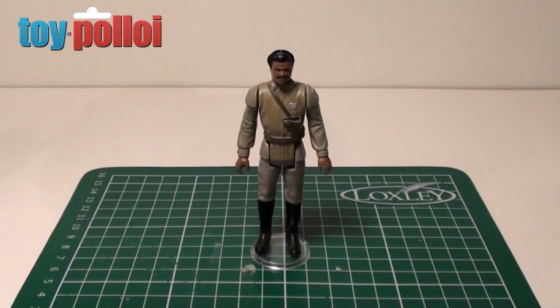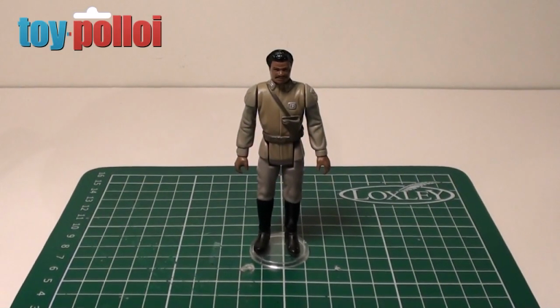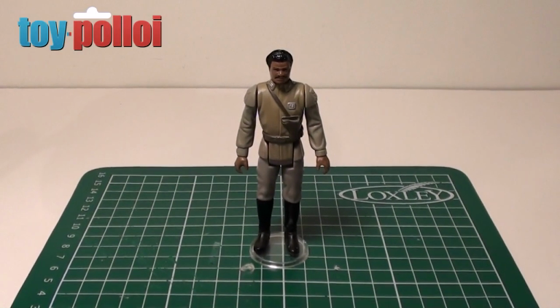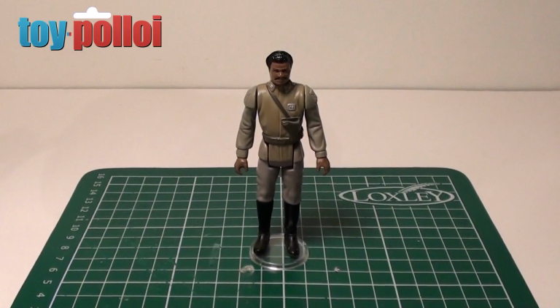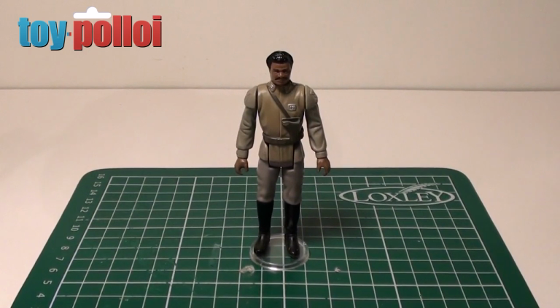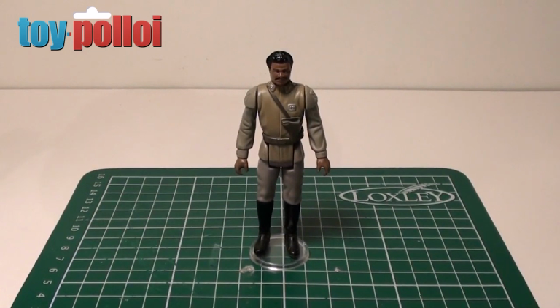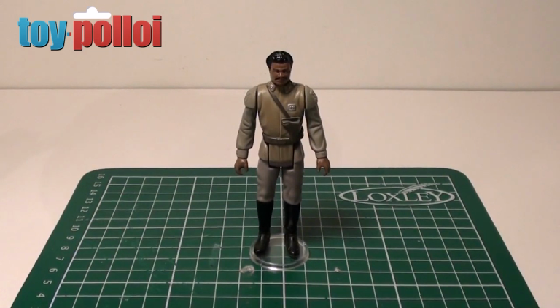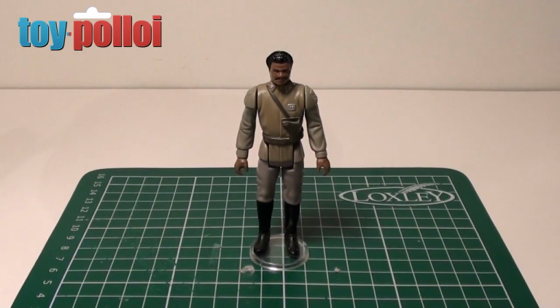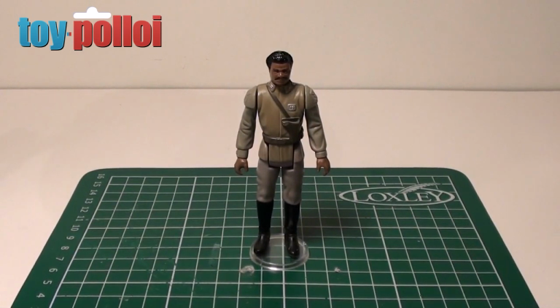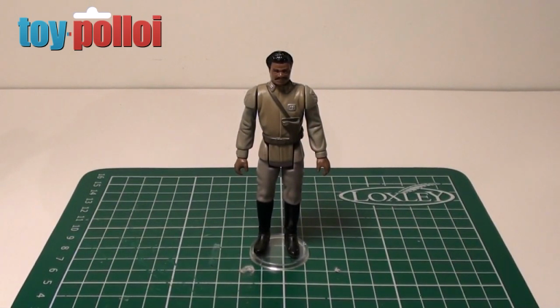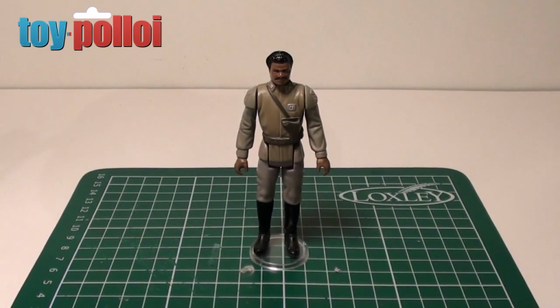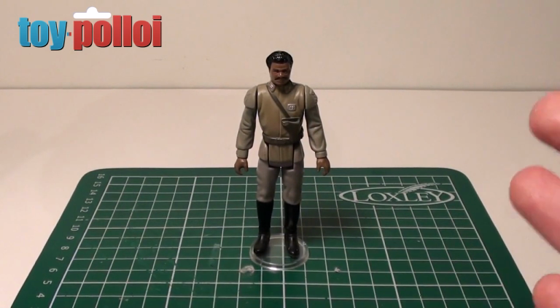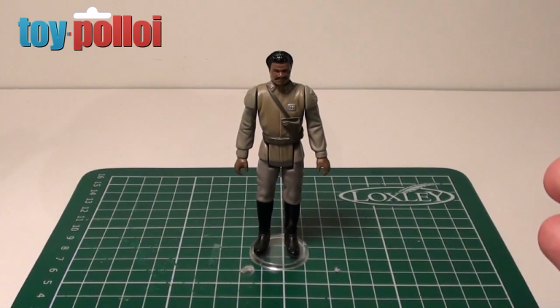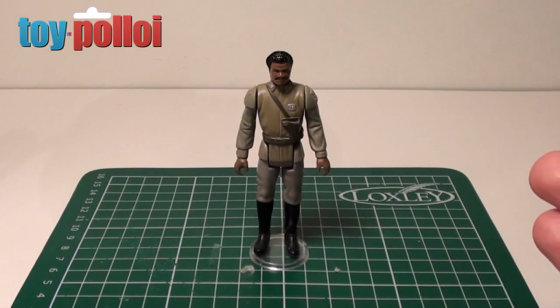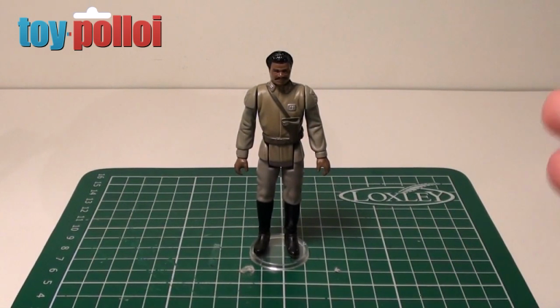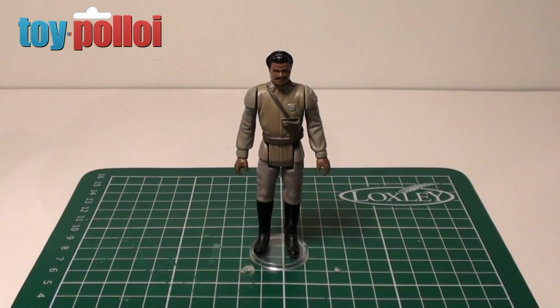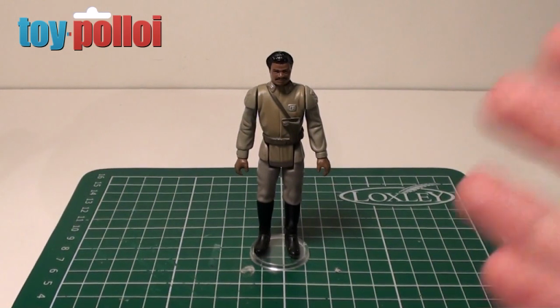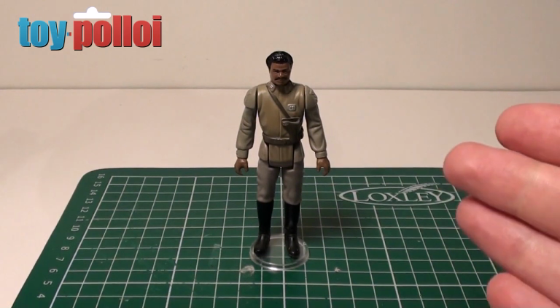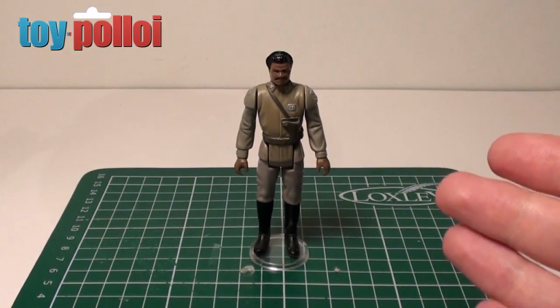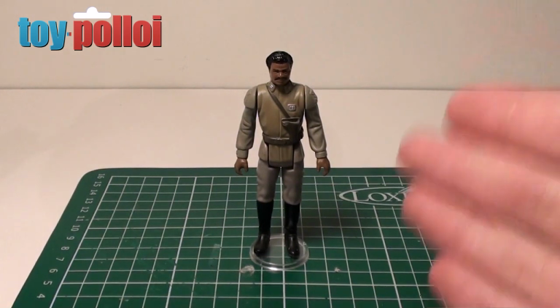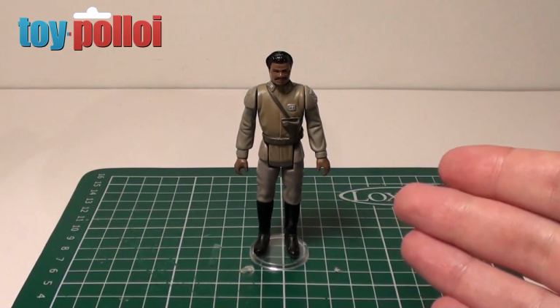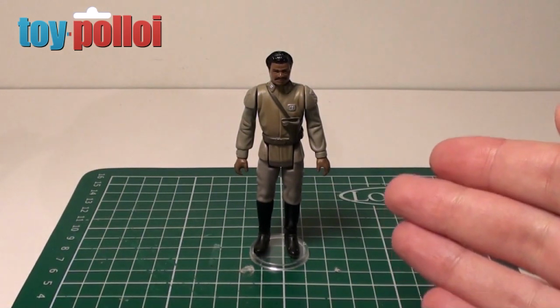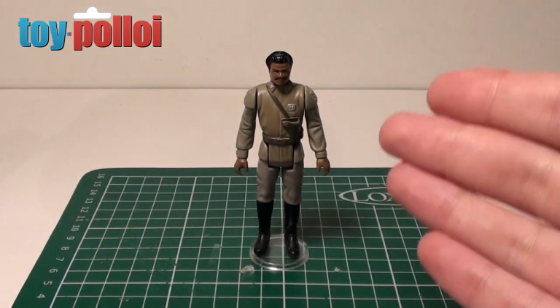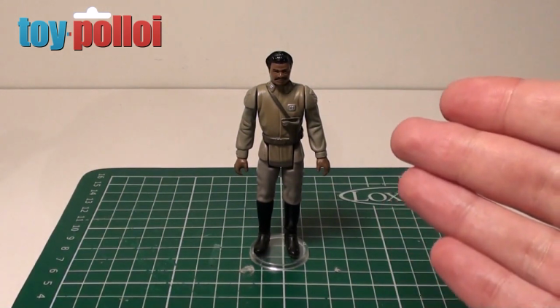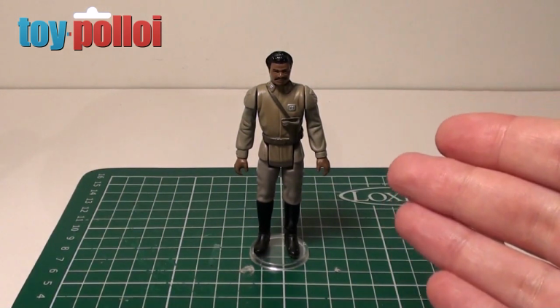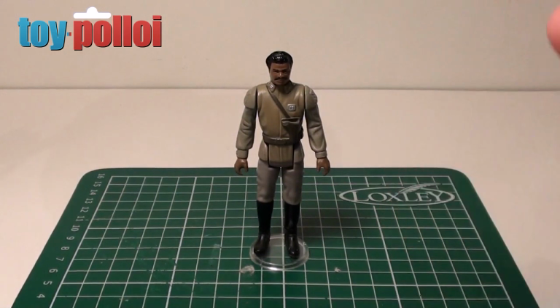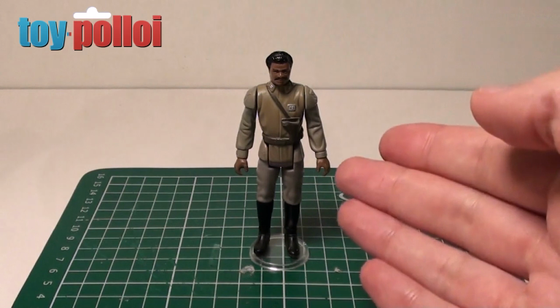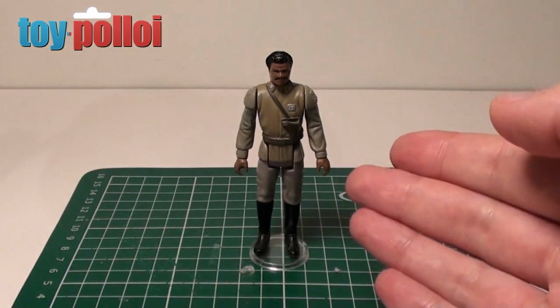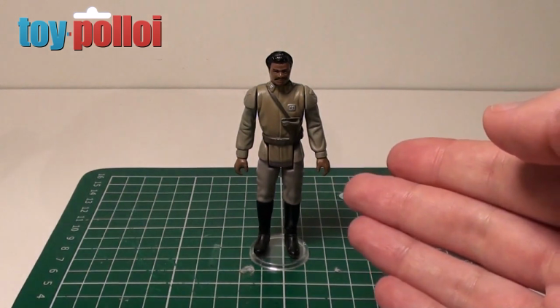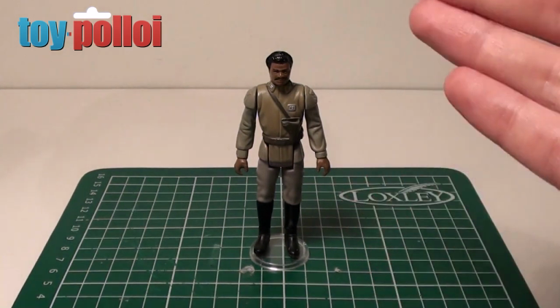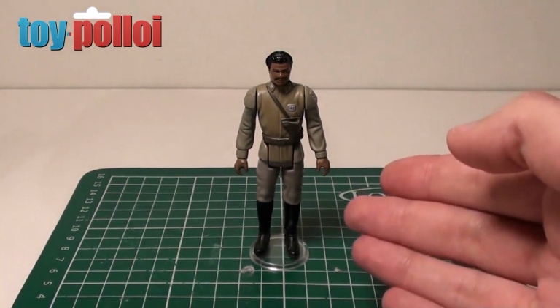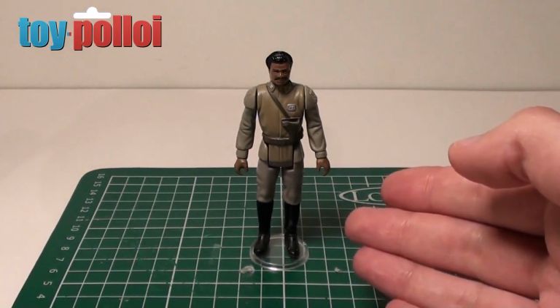Hello and welcome to another video from Toy Palloy. Today we're going to look at General Lando Calrissian's cape. If you collect Star Wars figures, one of the last 17 figures that is always difficult to get complete is Lando Calrissian in his General's outfit.